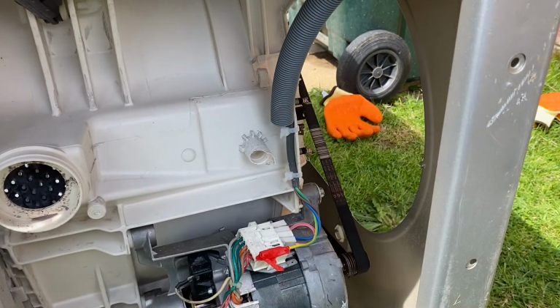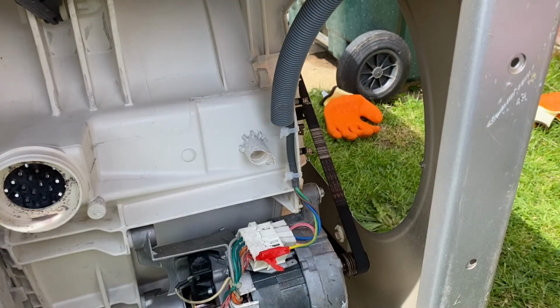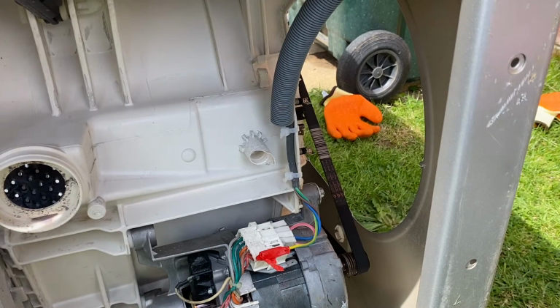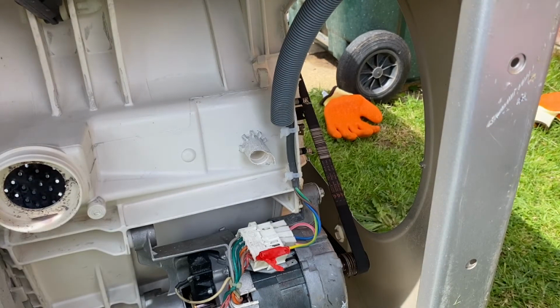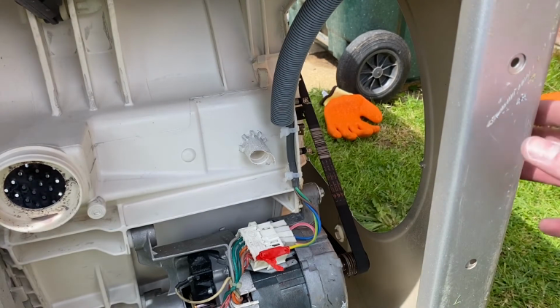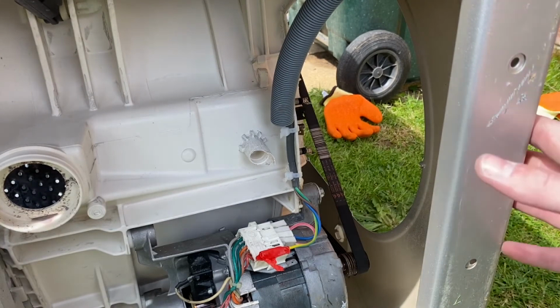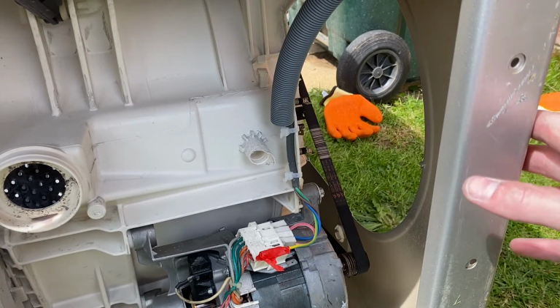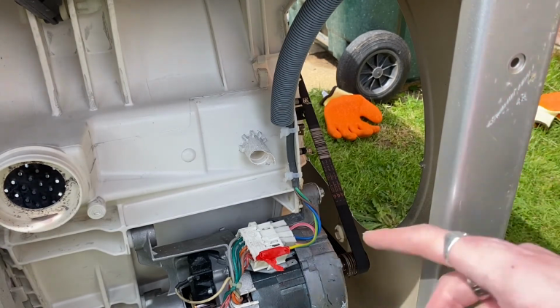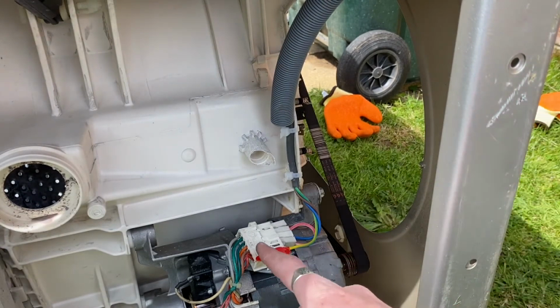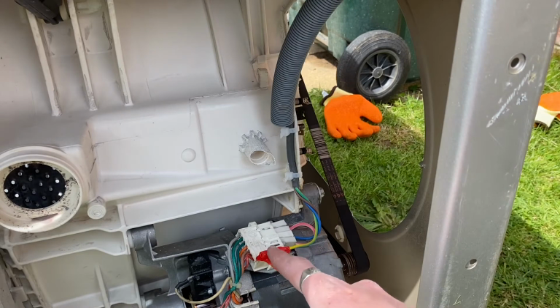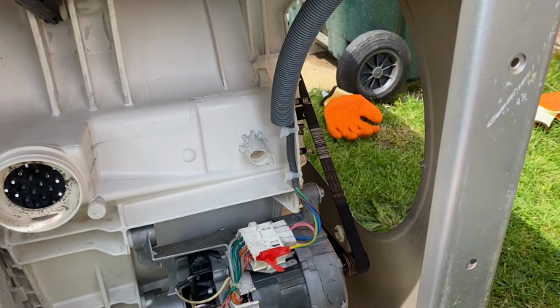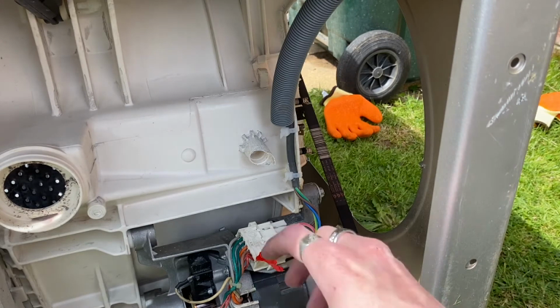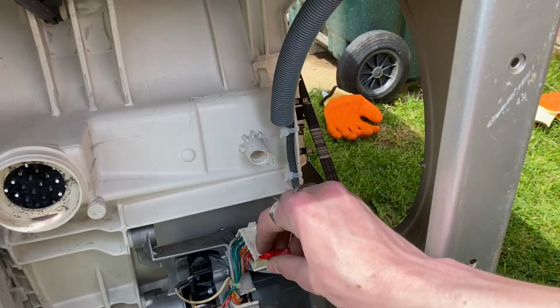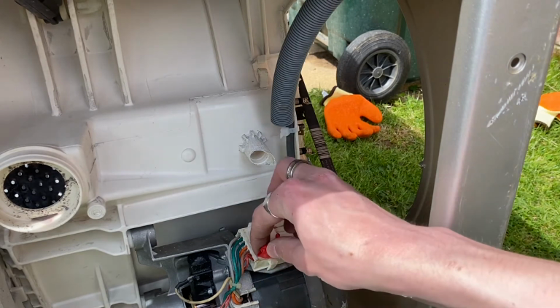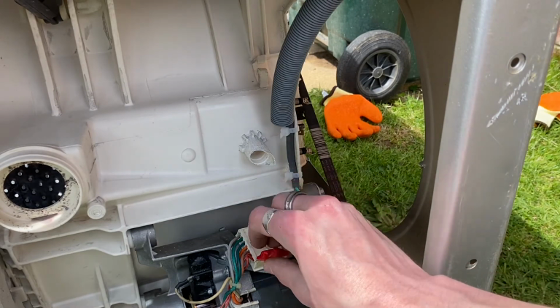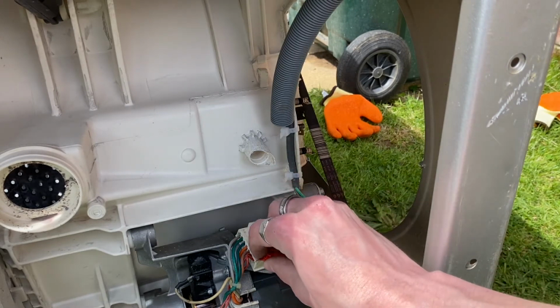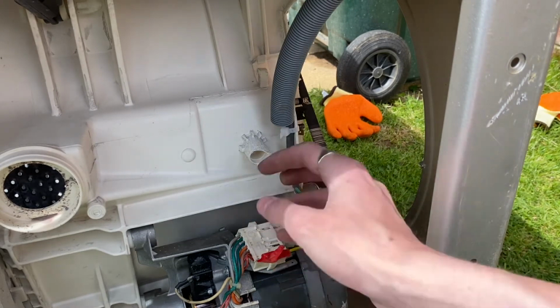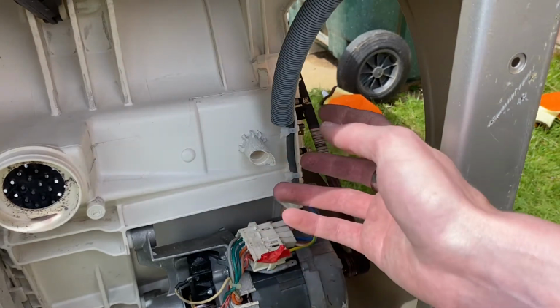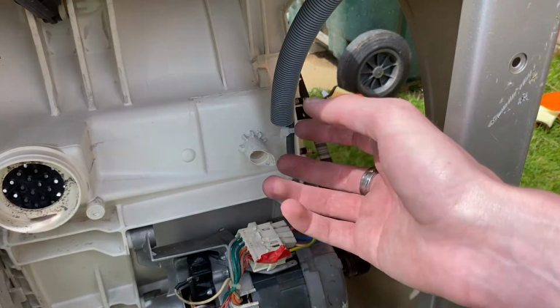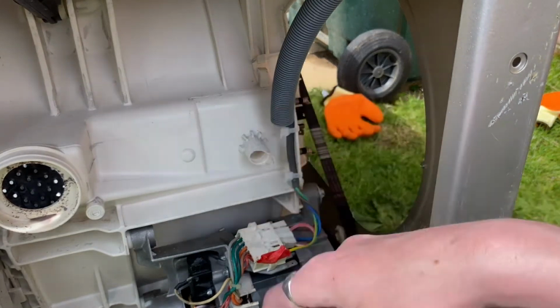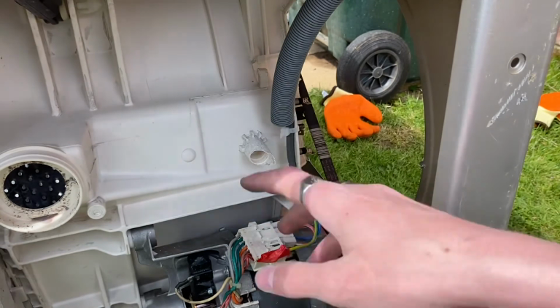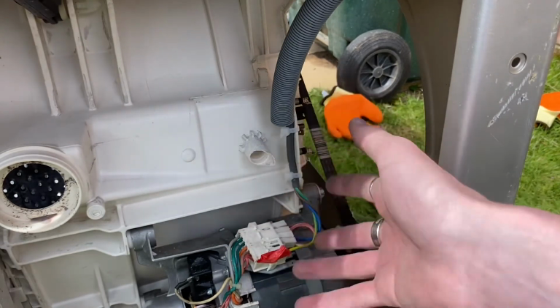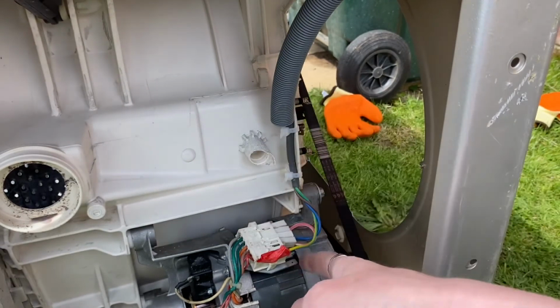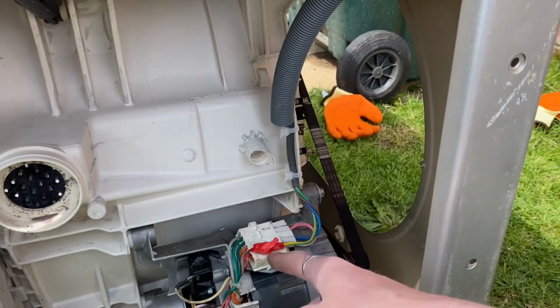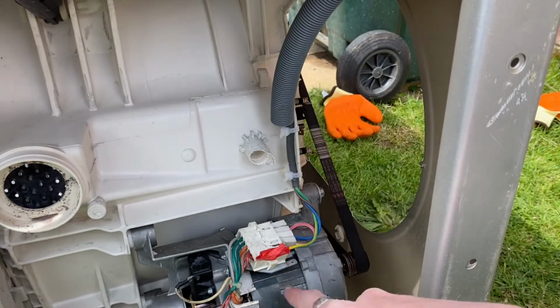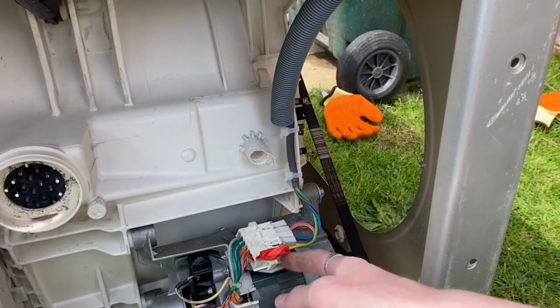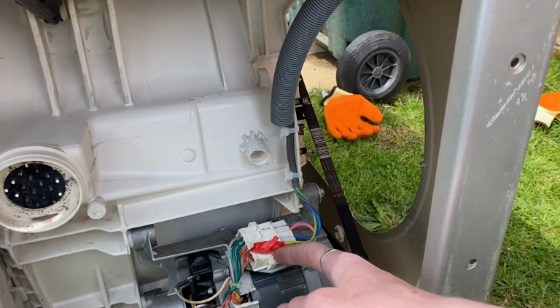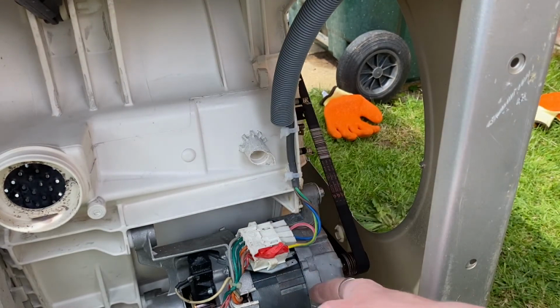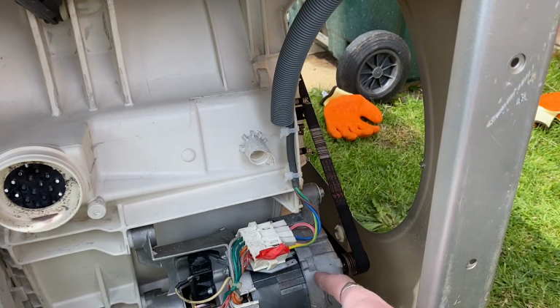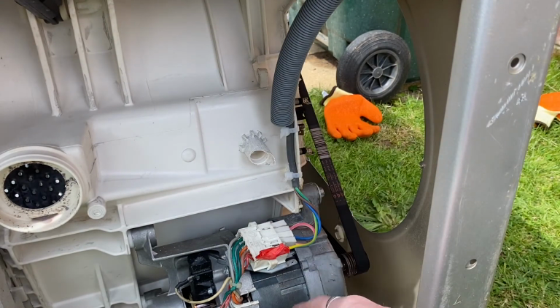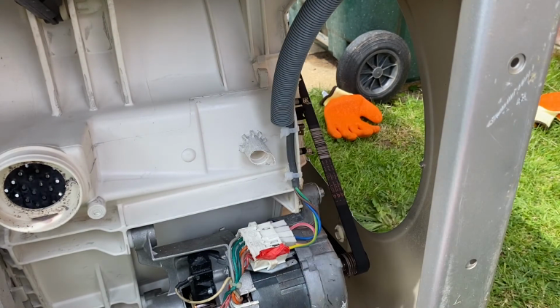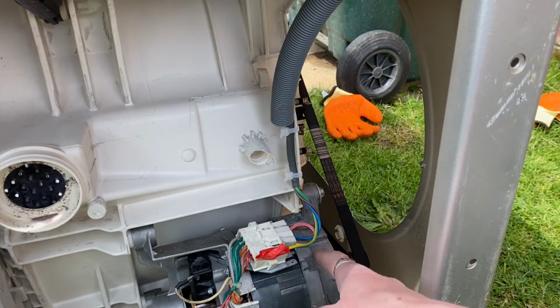Okay then, that's that all attached and it's ready for destruction now. As you can see I didn't attach the earth, but I never do when I destroy a washing machine because I'm not going to be touching it, and it normally trips more if it's attached. I would recommend you attach it if you're using the motor for other purposes.